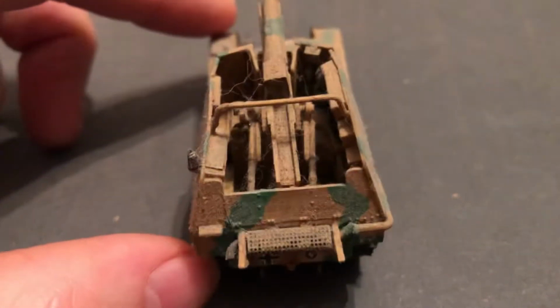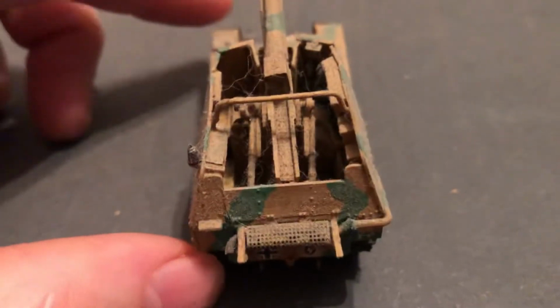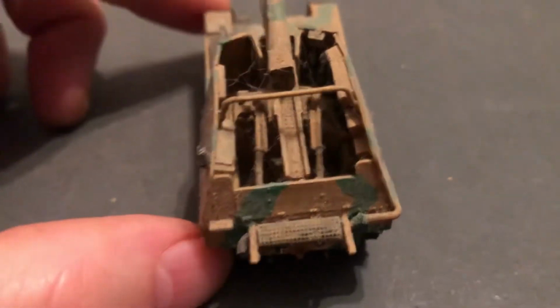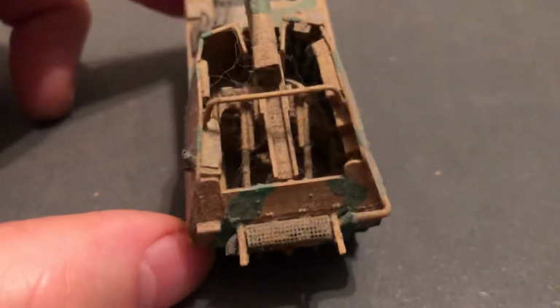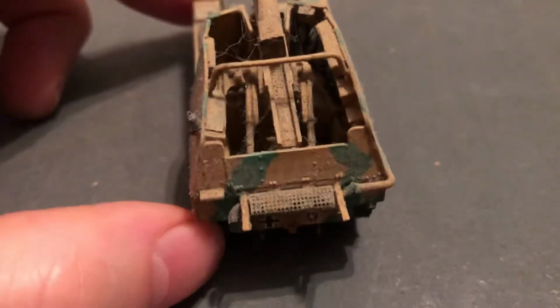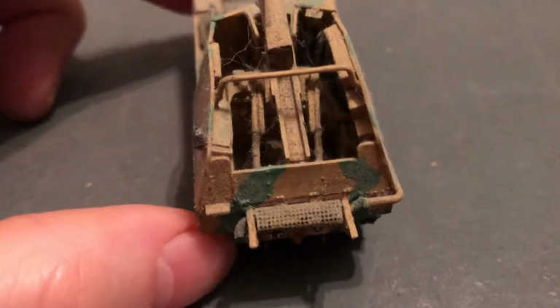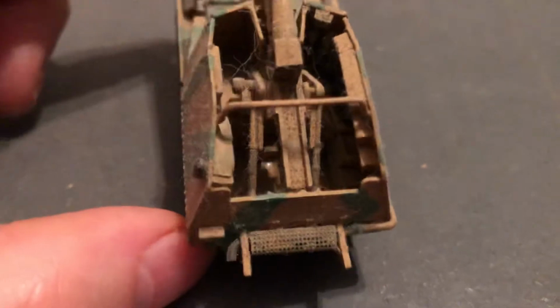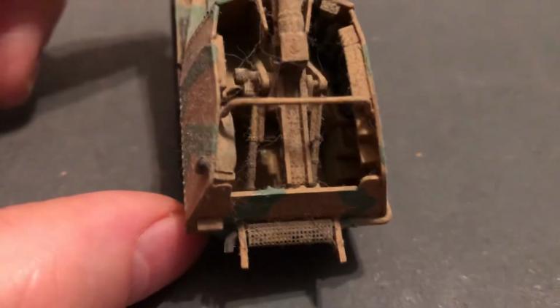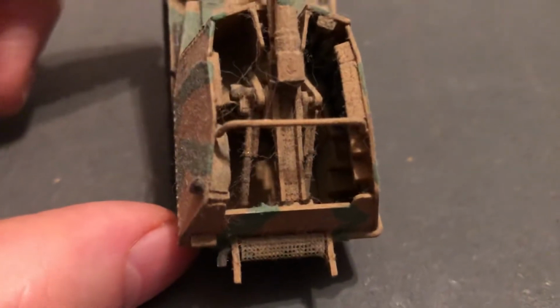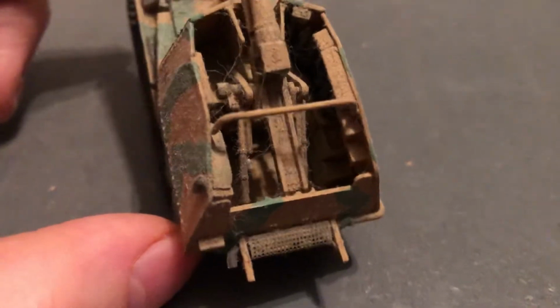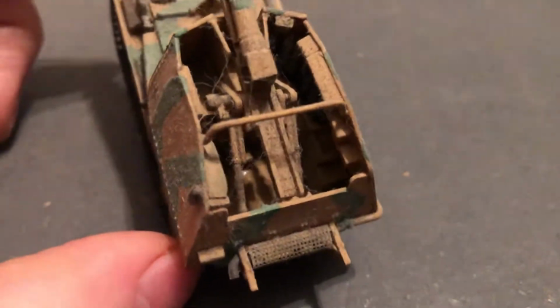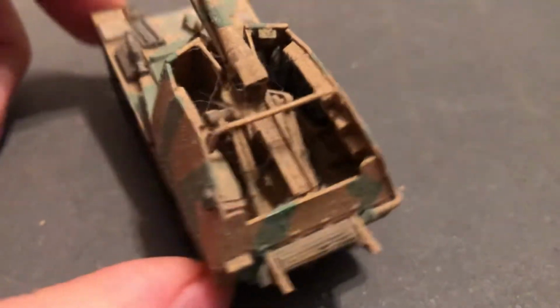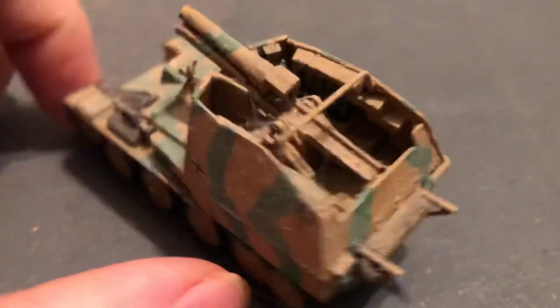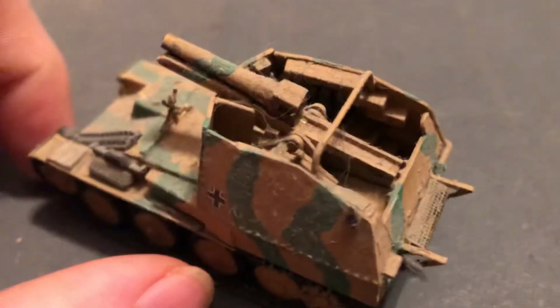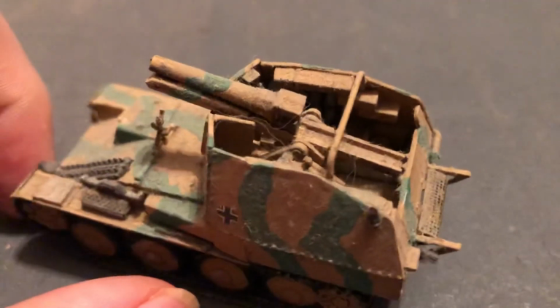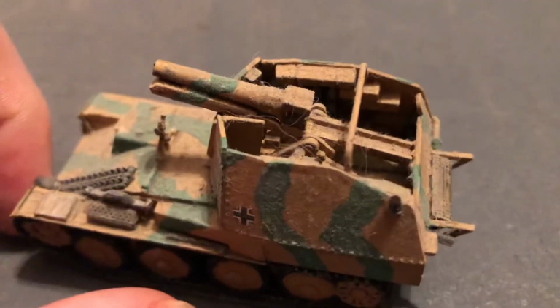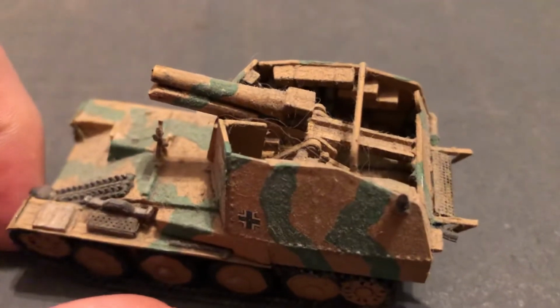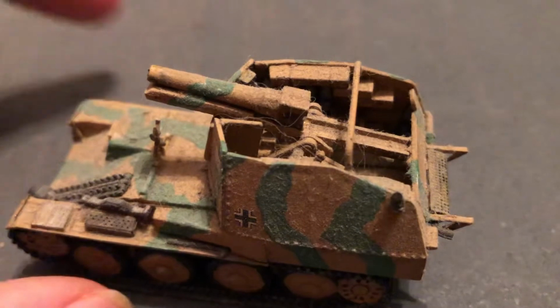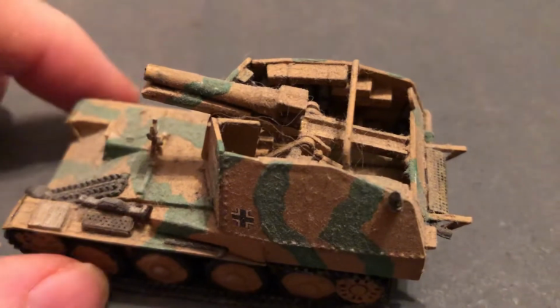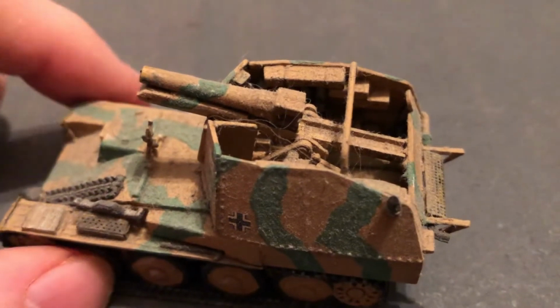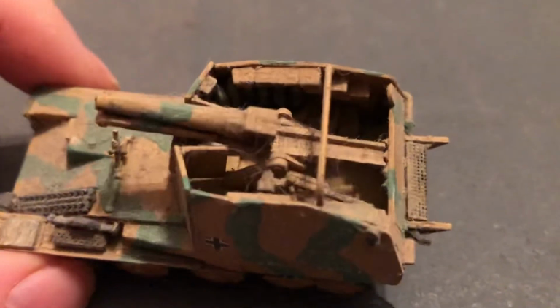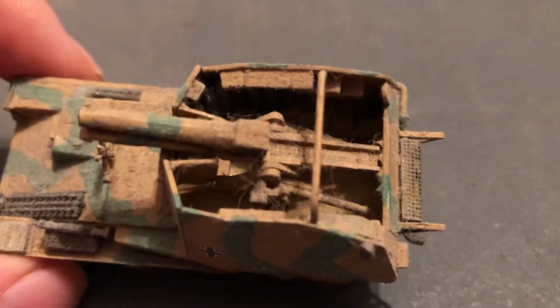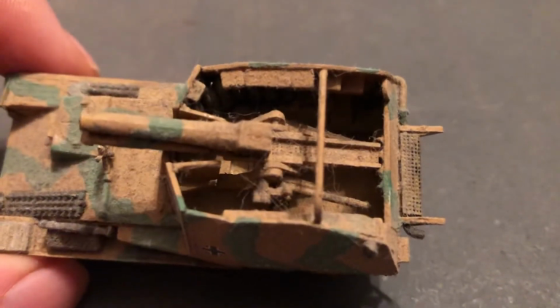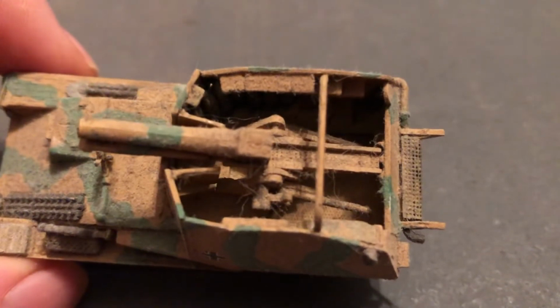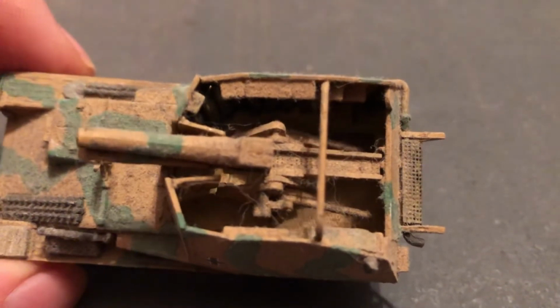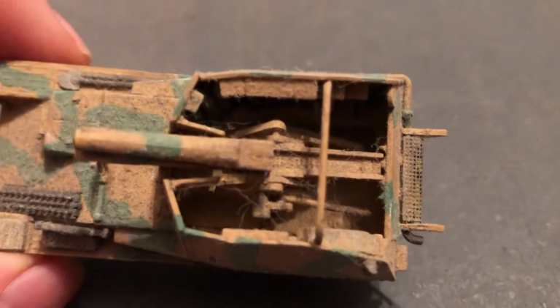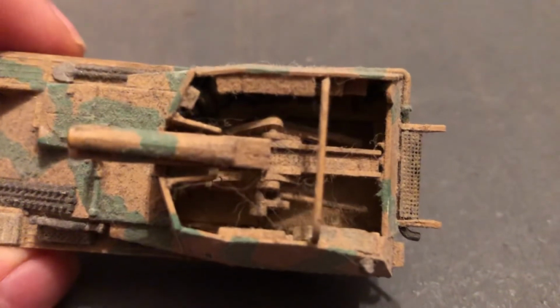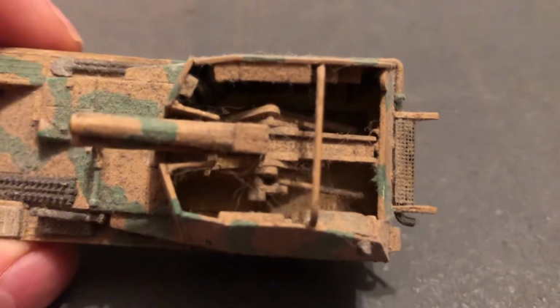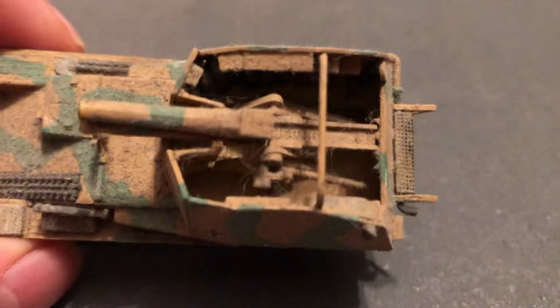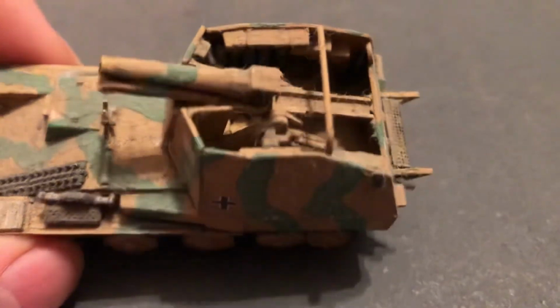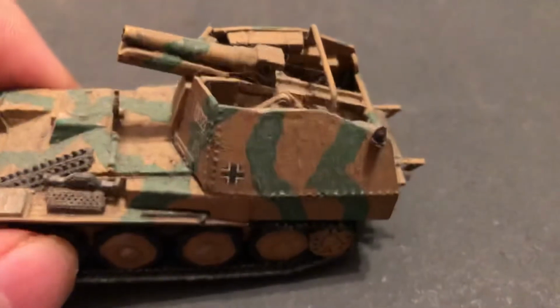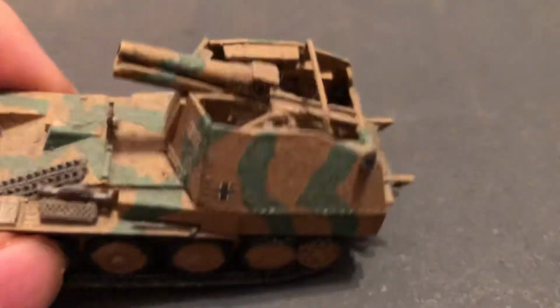This one would need a crew in there. It's very tight — it's always not easy making the interiors of a gun like this with the artillery piece.